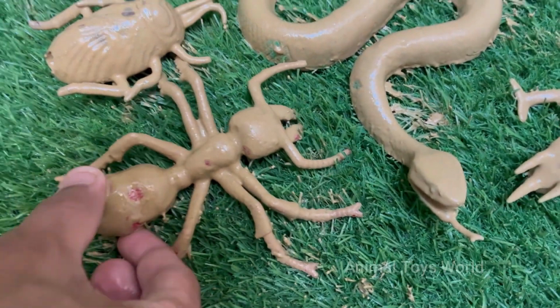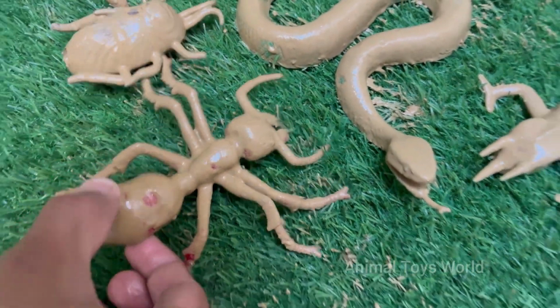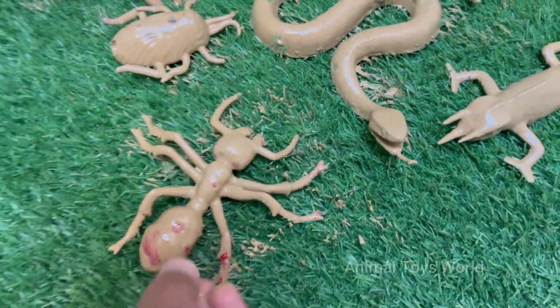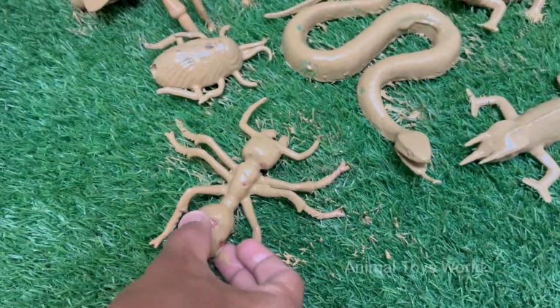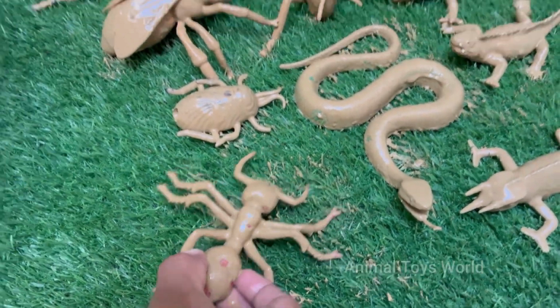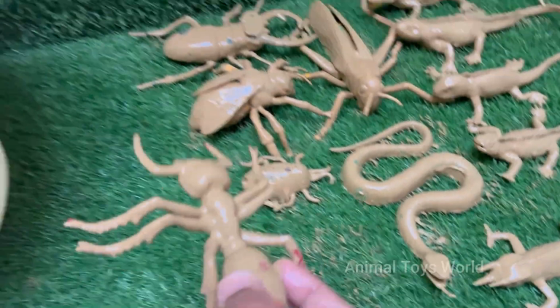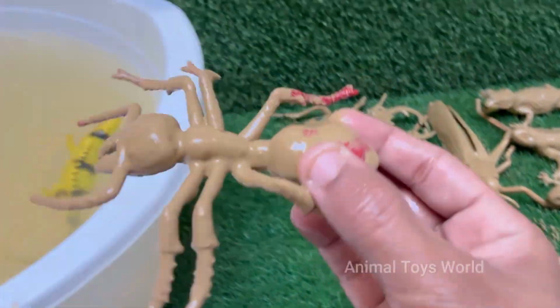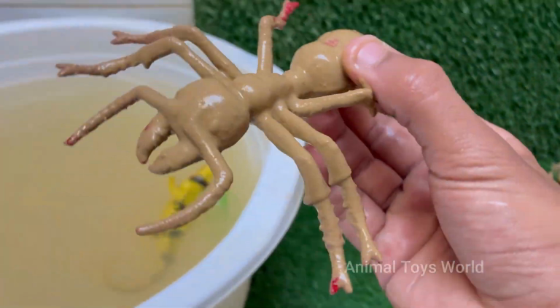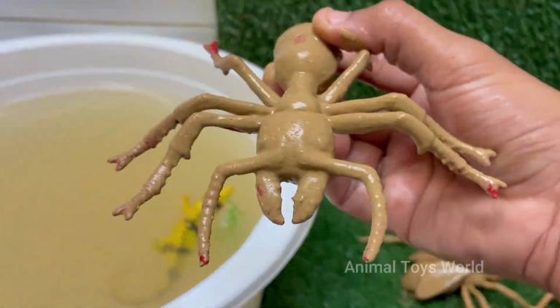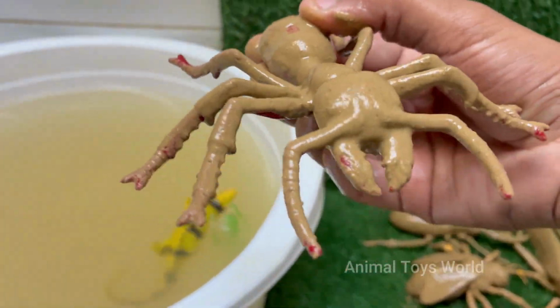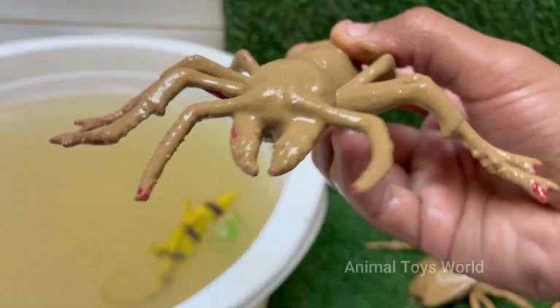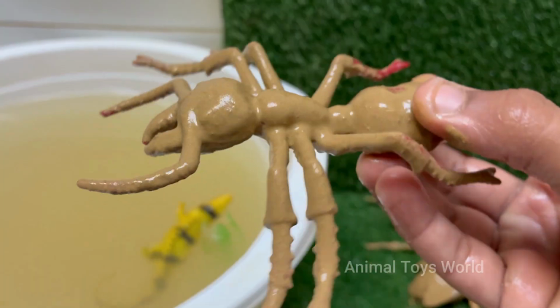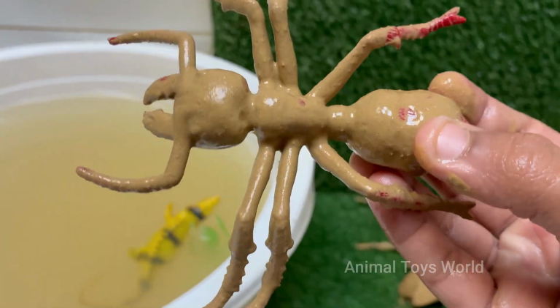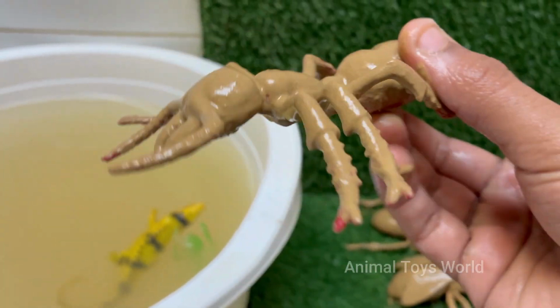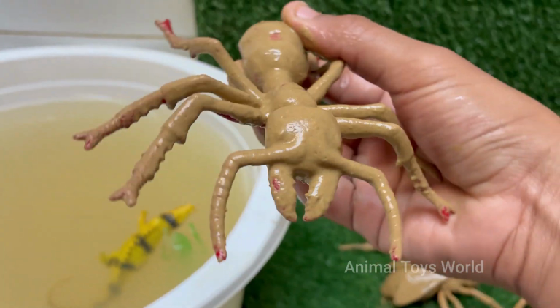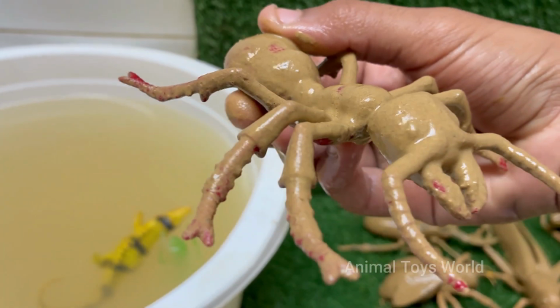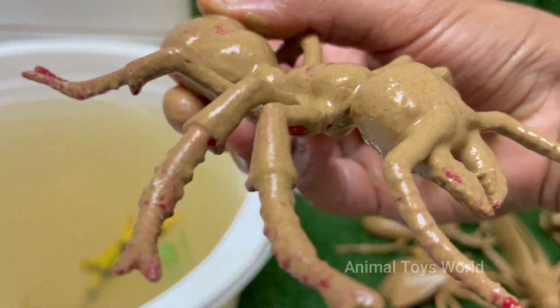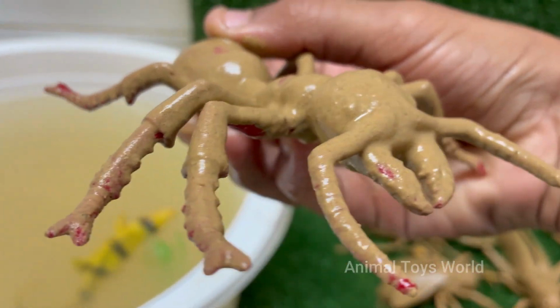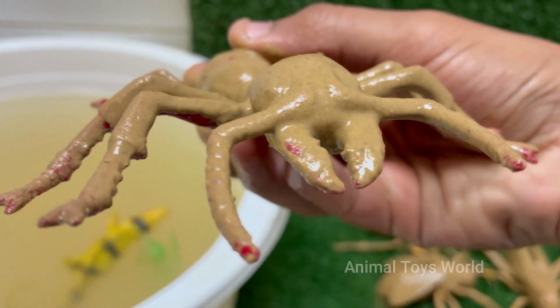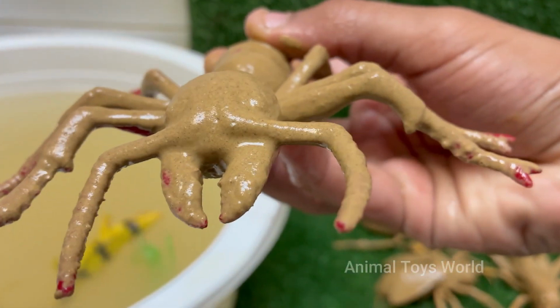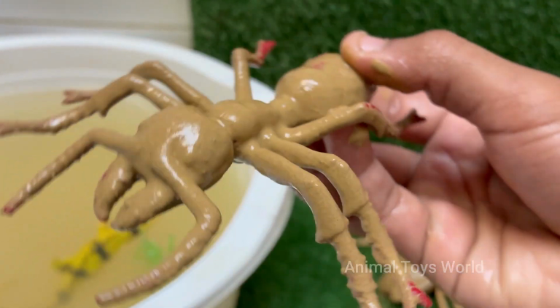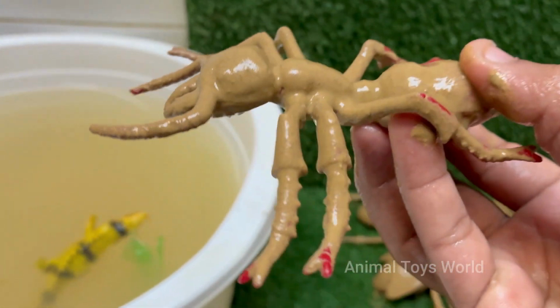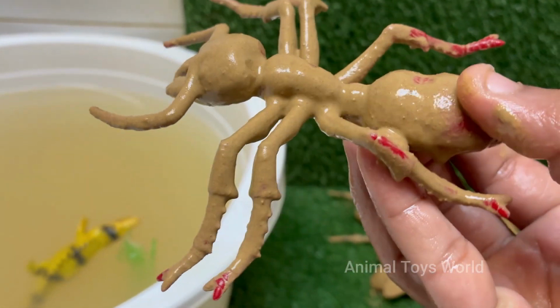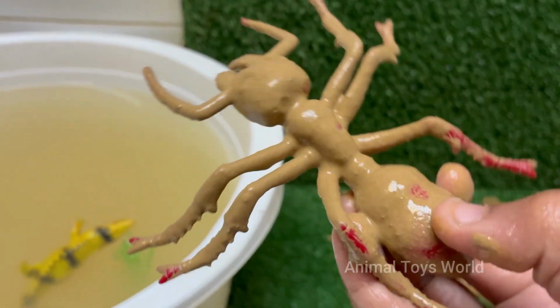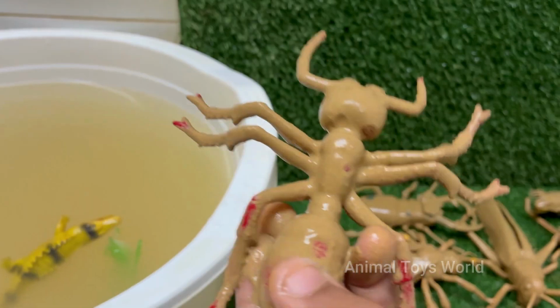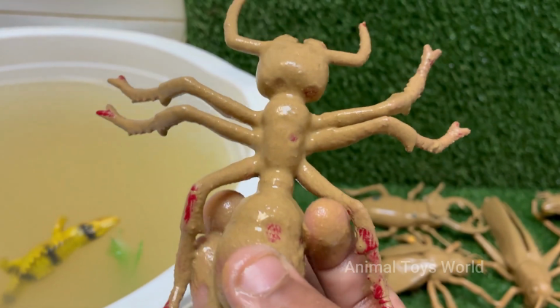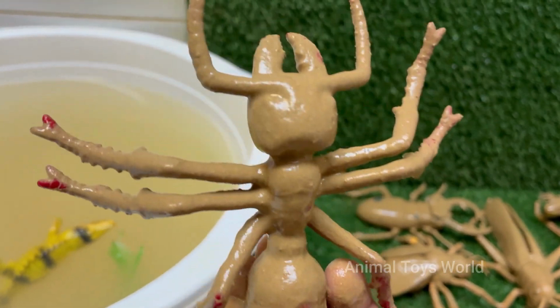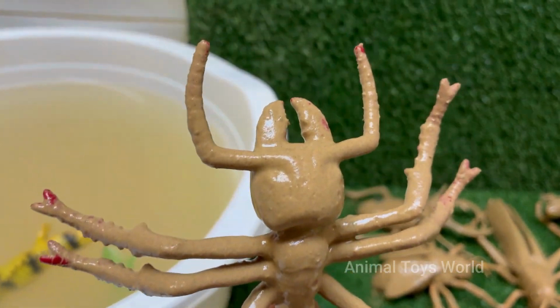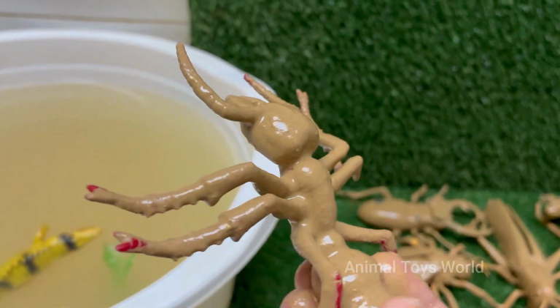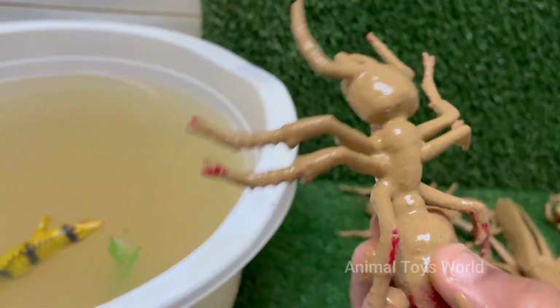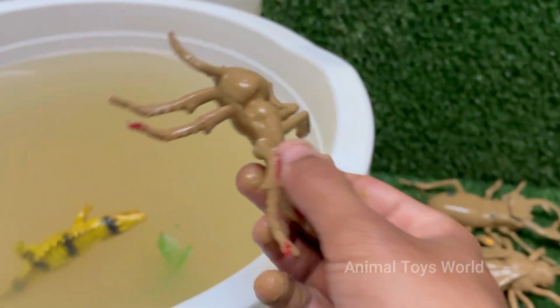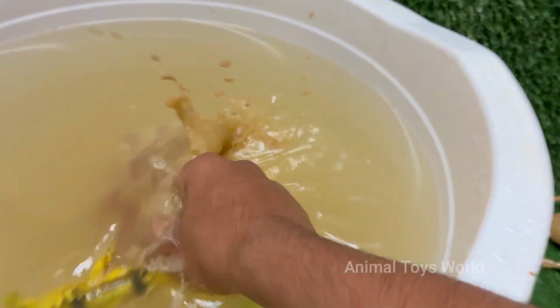Red imported fire ants are native to South America, but they have spread to the United States, Australia, China, and other countries. Red ants can sting repeatedly and inject venom that causes burning pain, itching, and pustules.